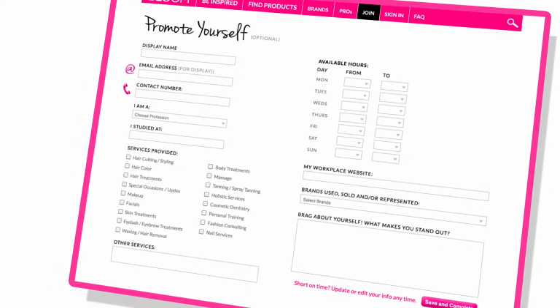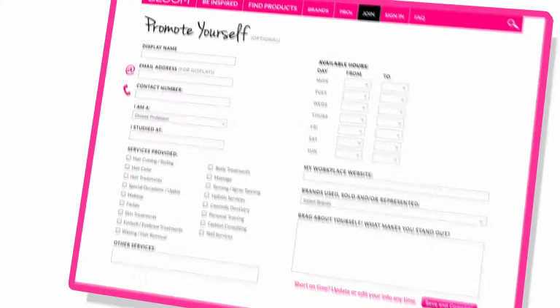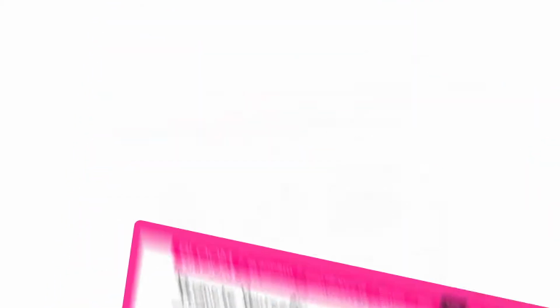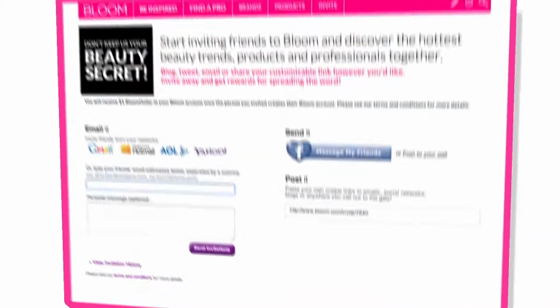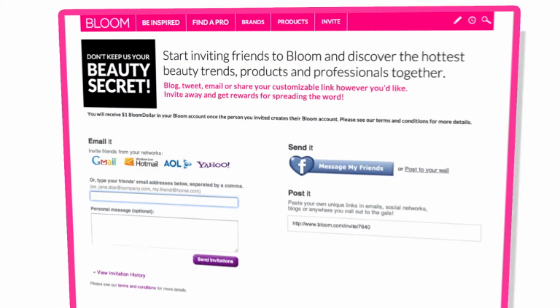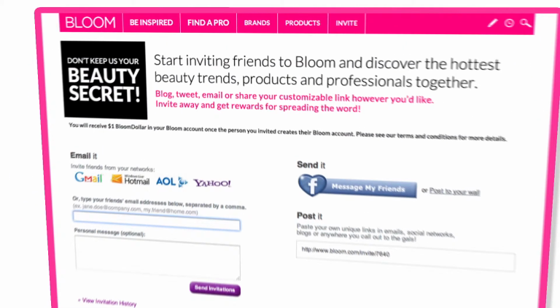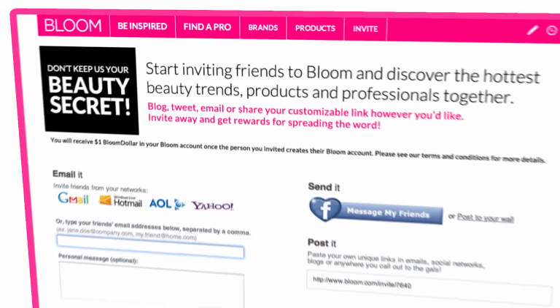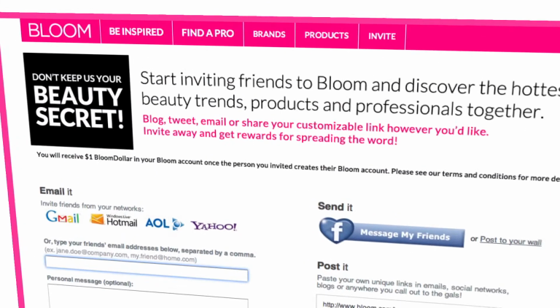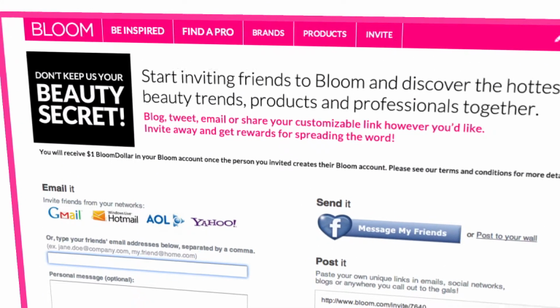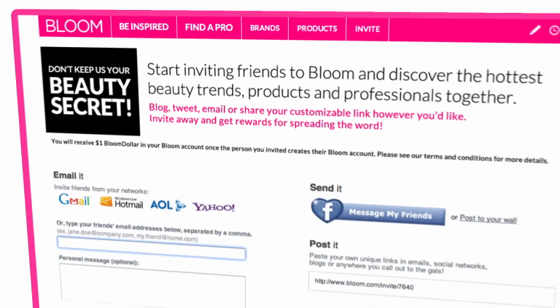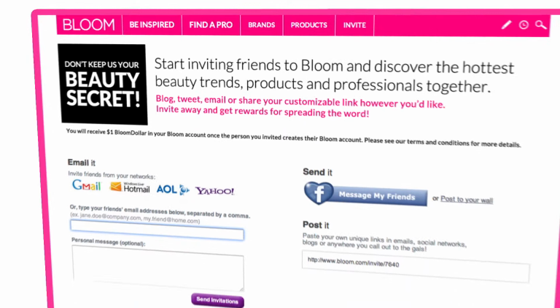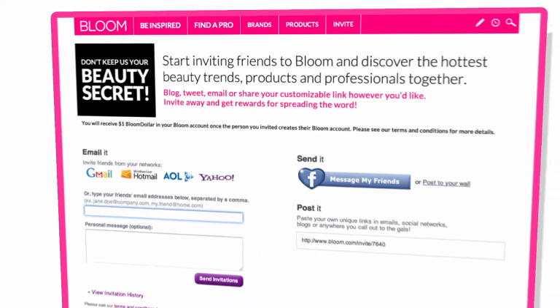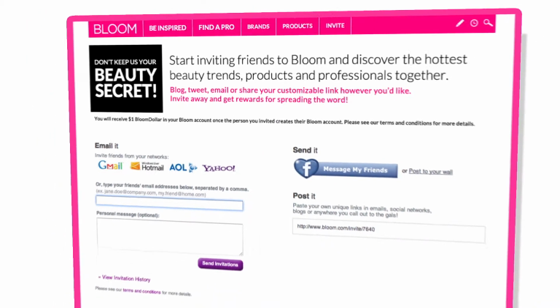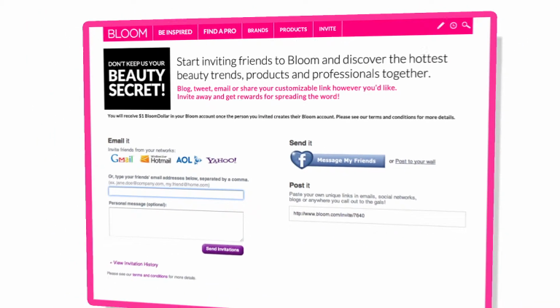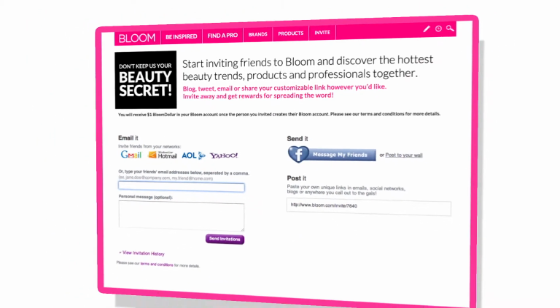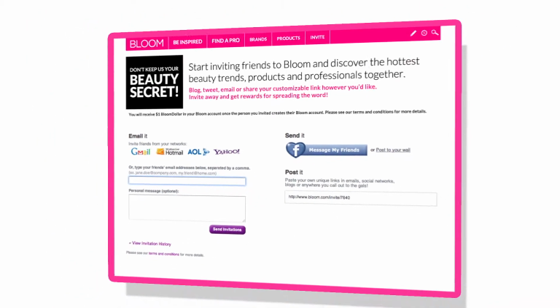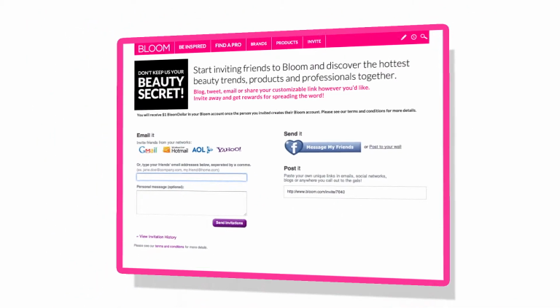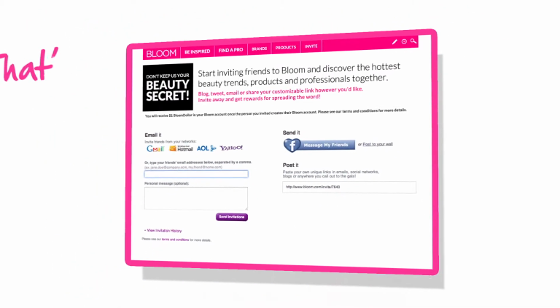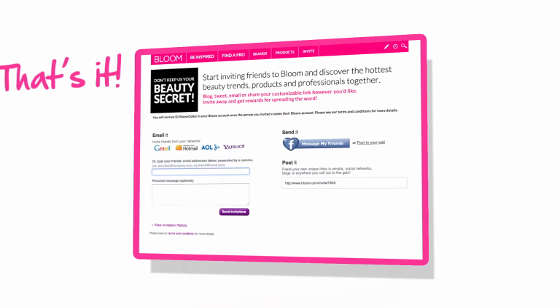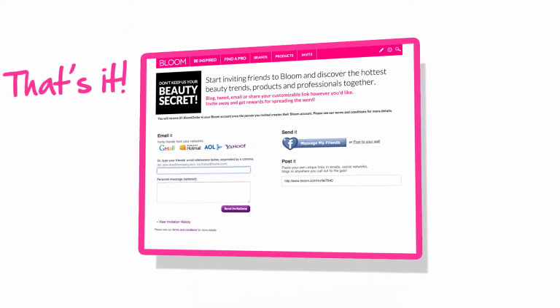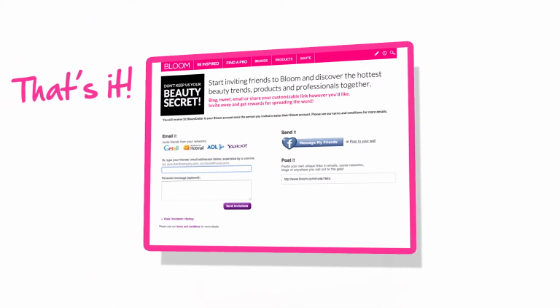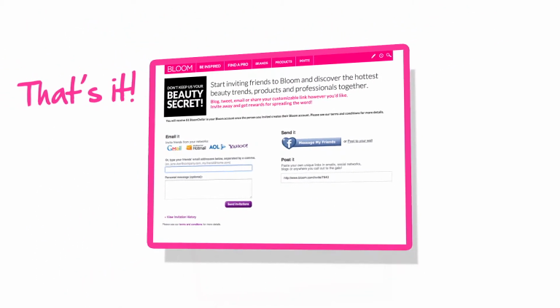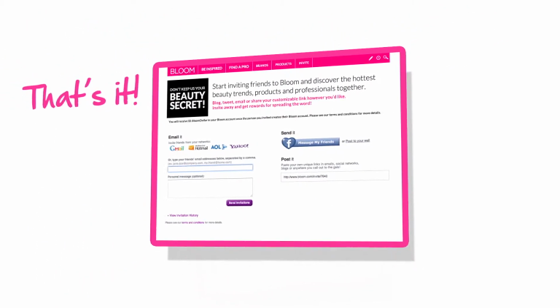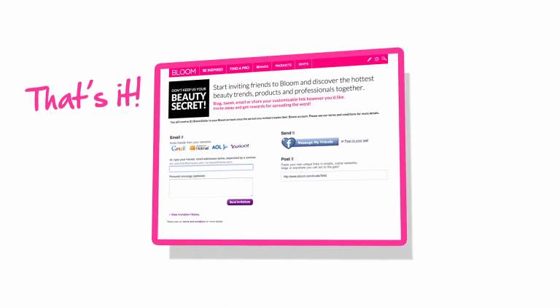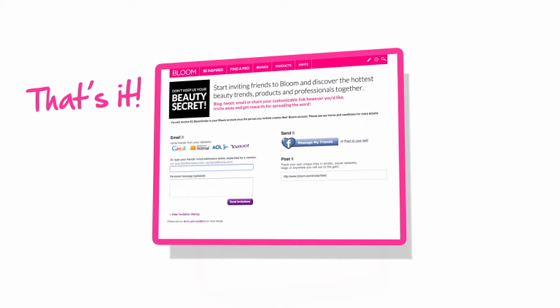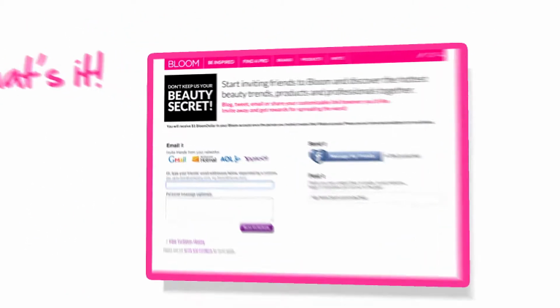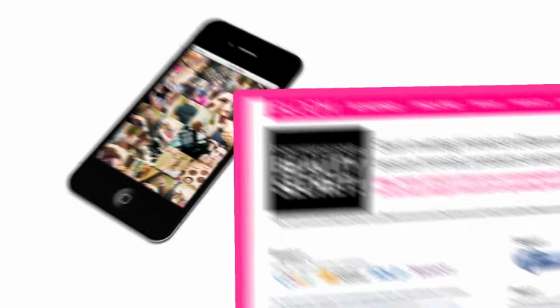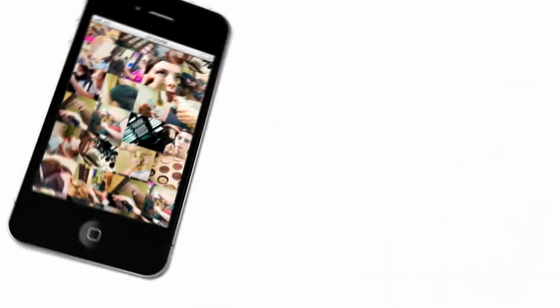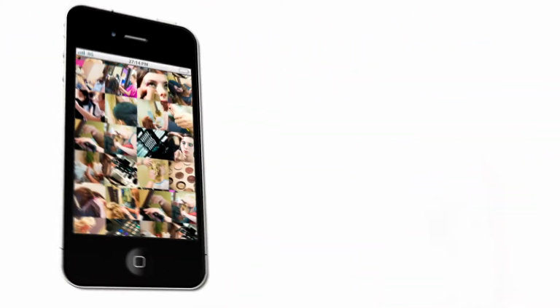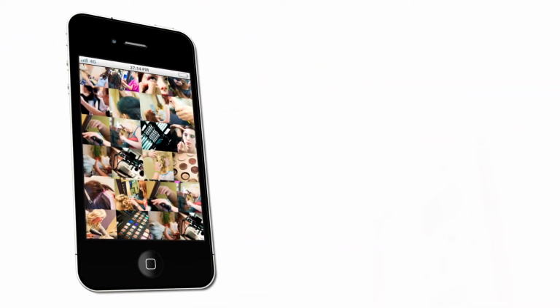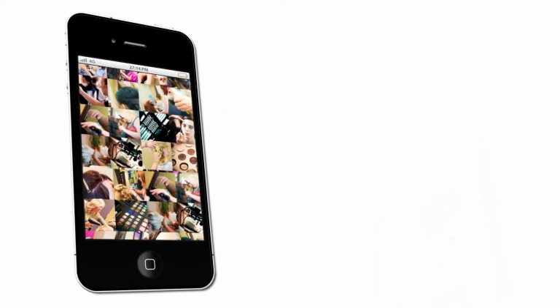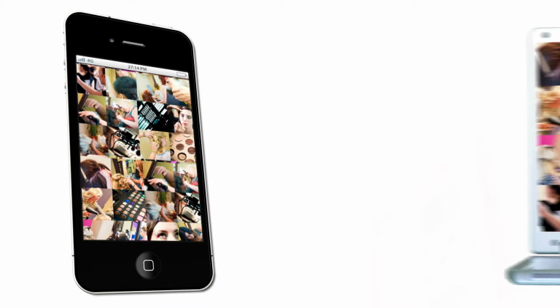You can also invite friends, colleagues and clients to follow you. That's it — your Bloom.com student profile is up and running.